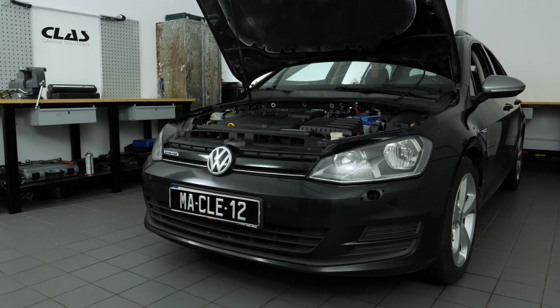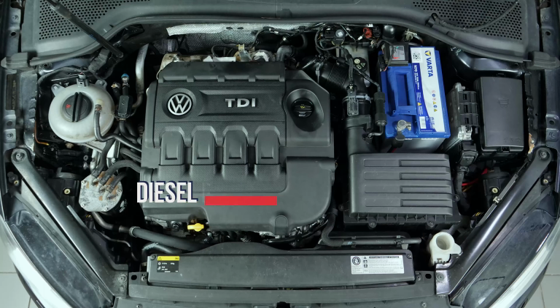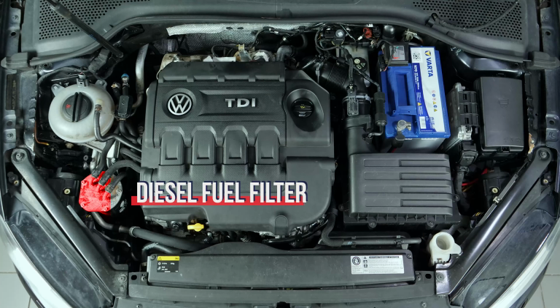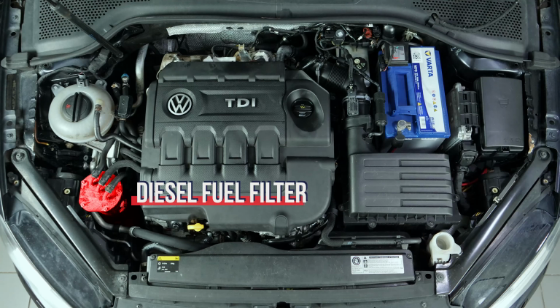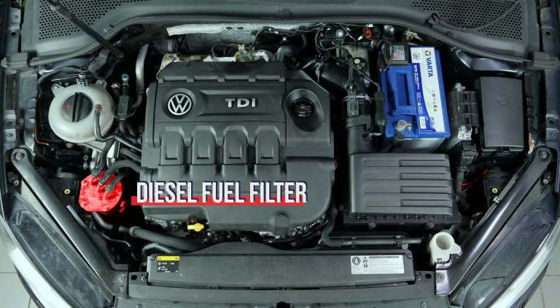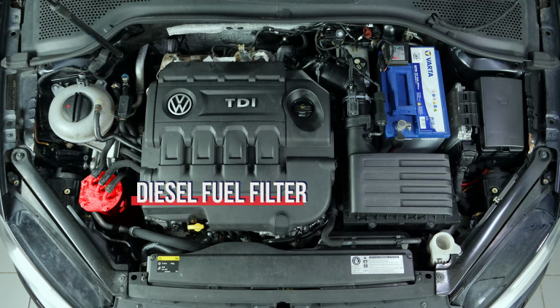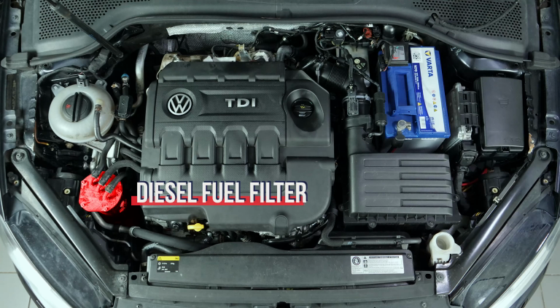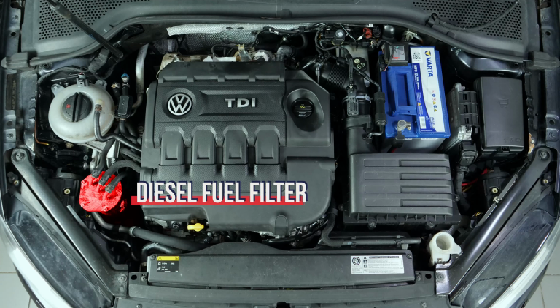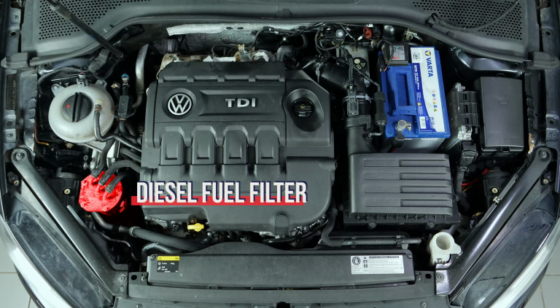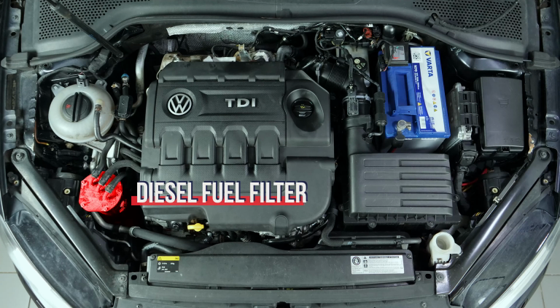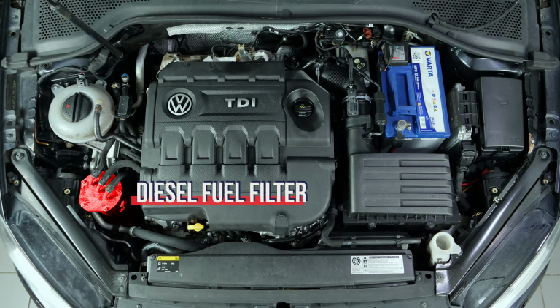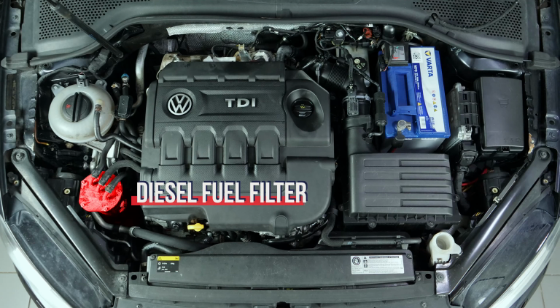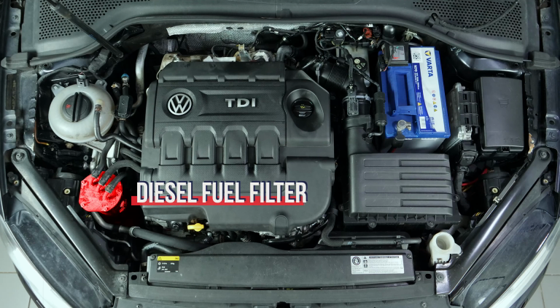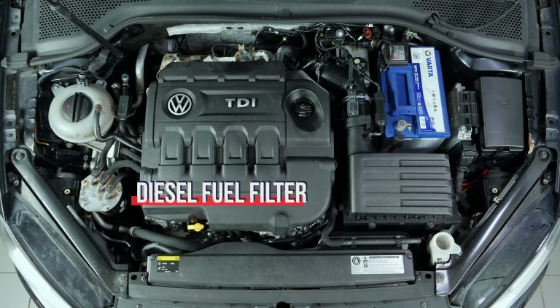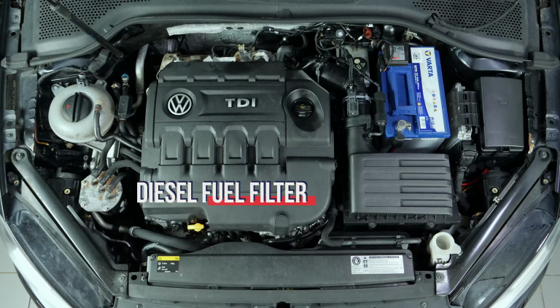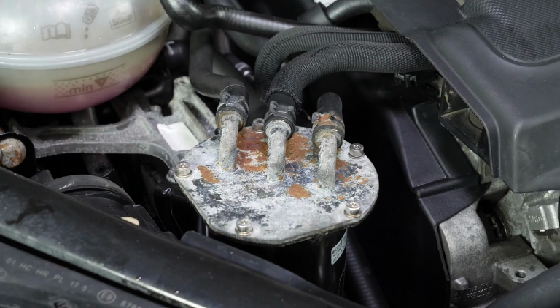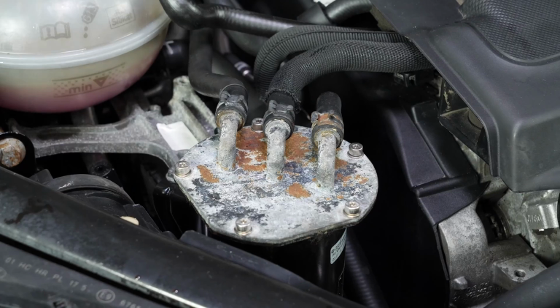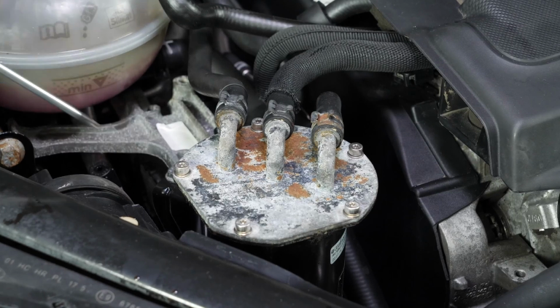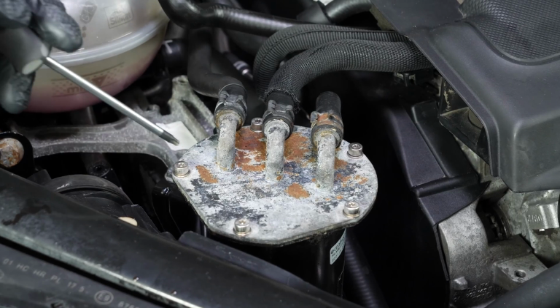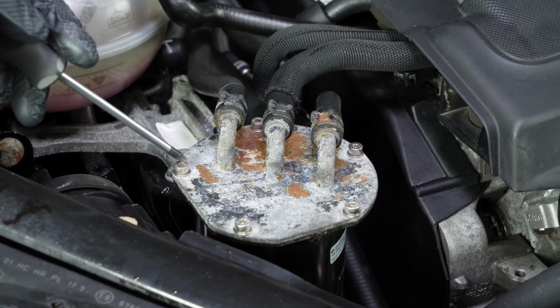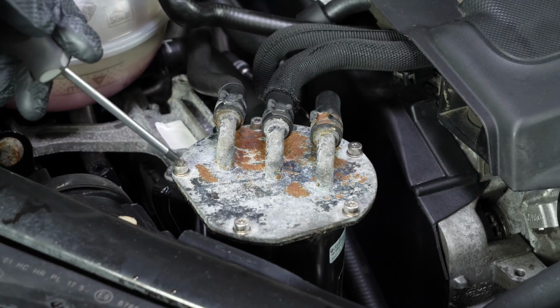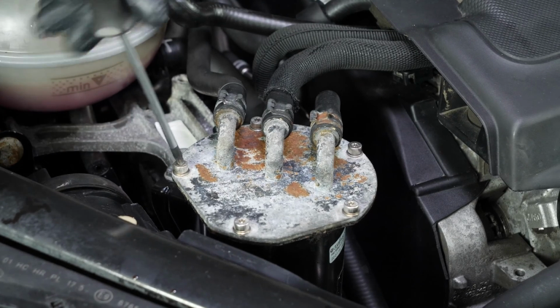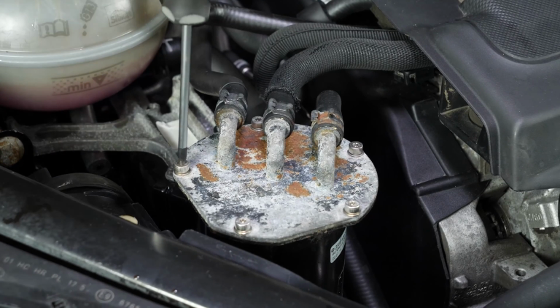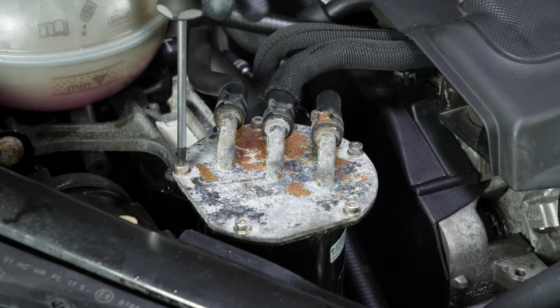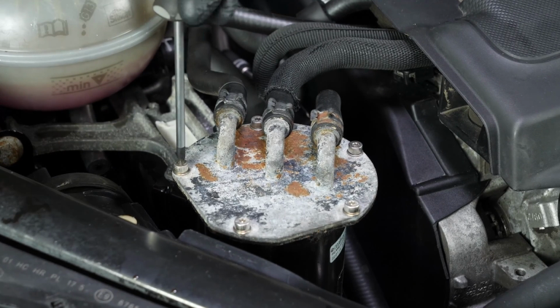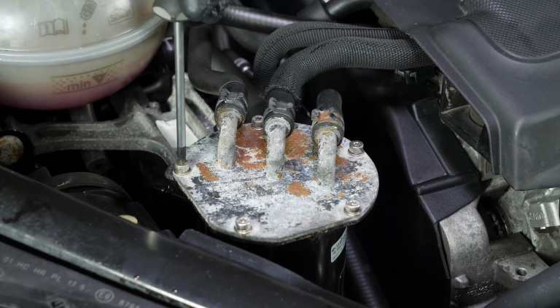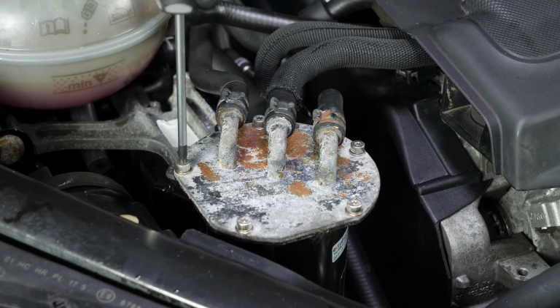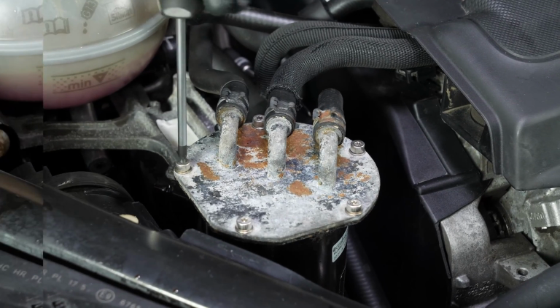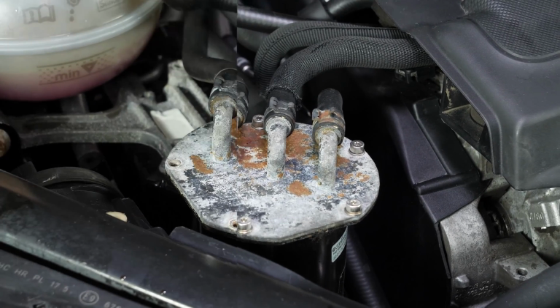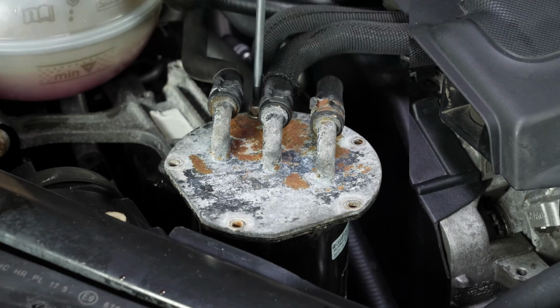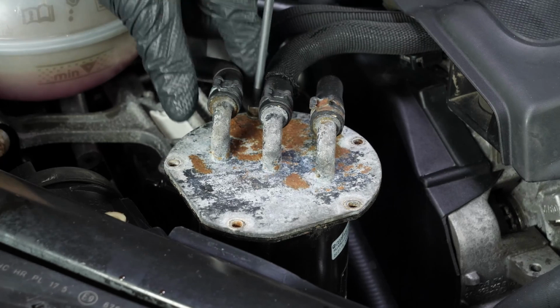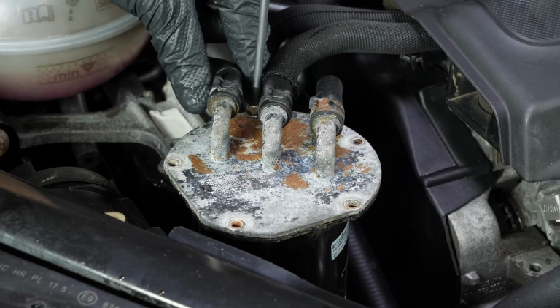You should now be able to see the diesel filter that is located in the lower left of the engine compartment. With a socket wrench and a T25 Torx socket, remove the five screws that hold the diesel fuel filter.